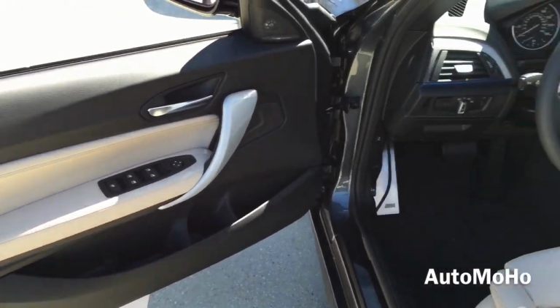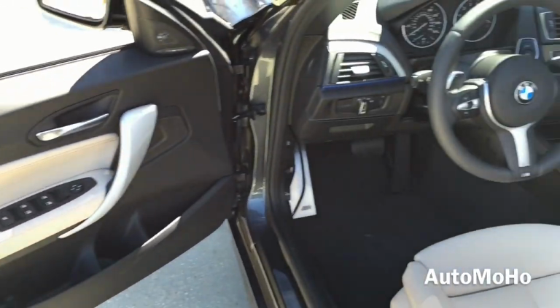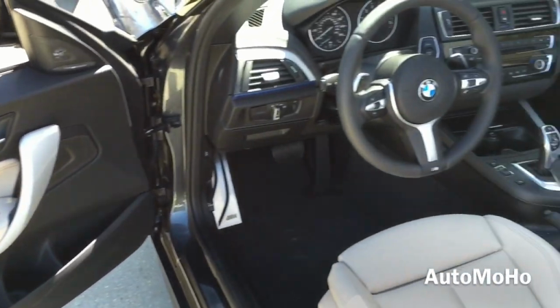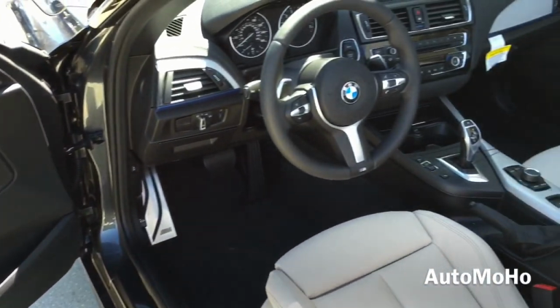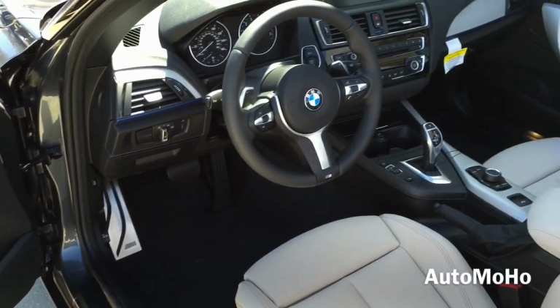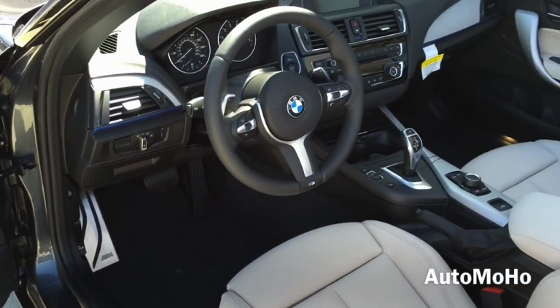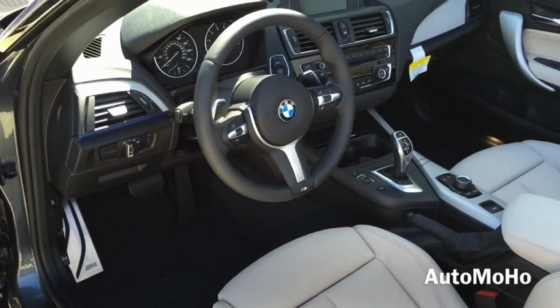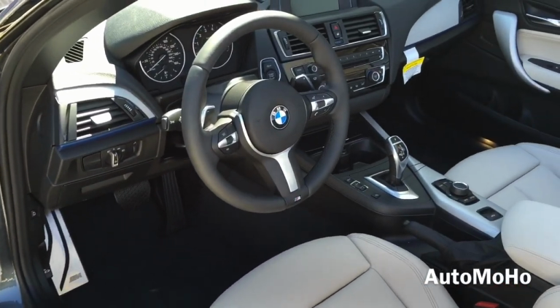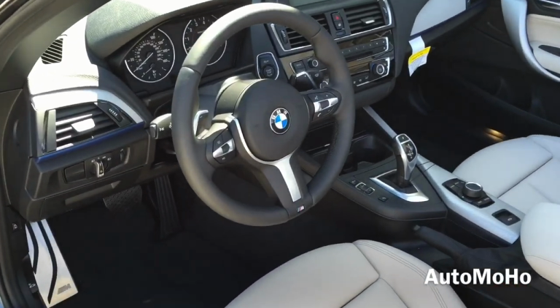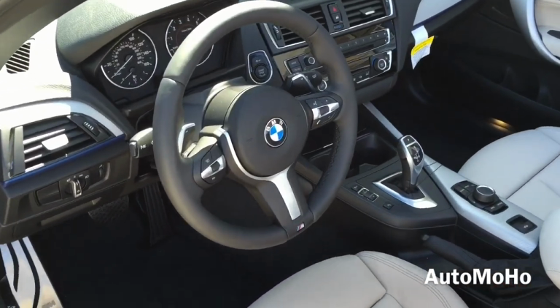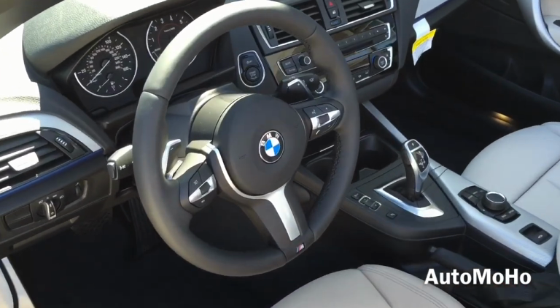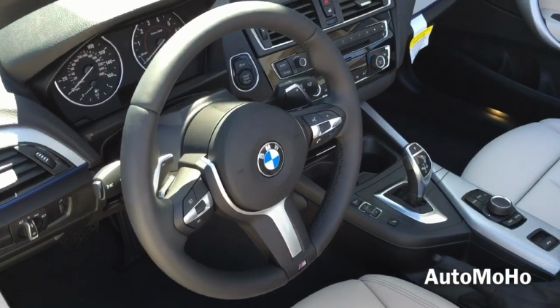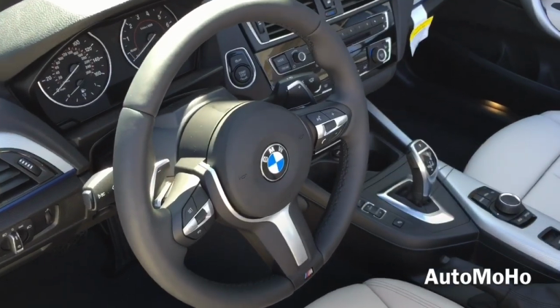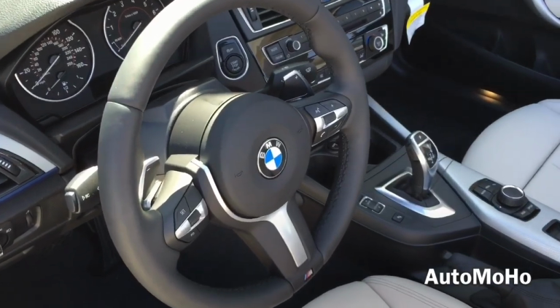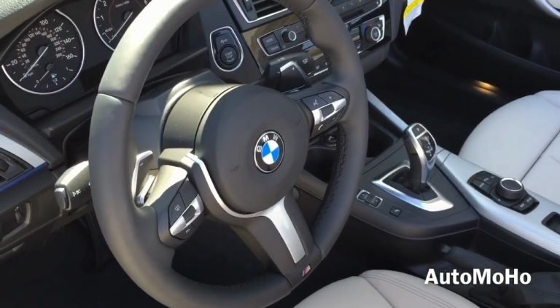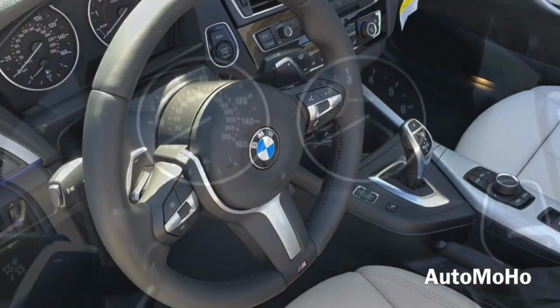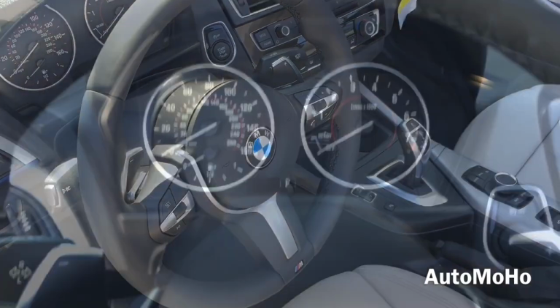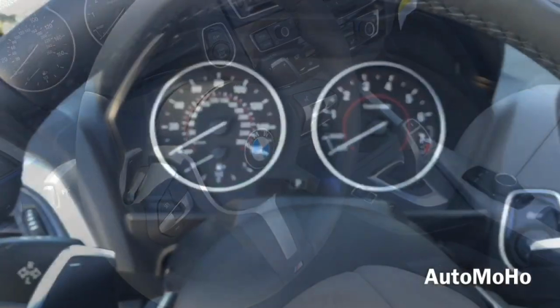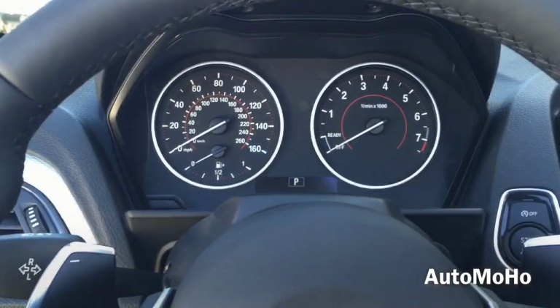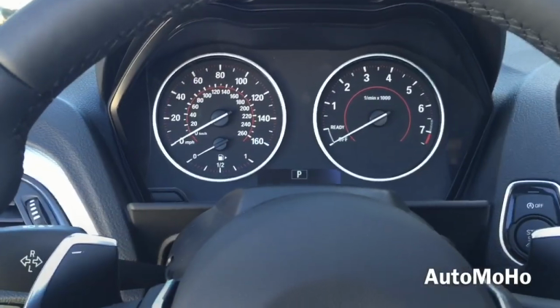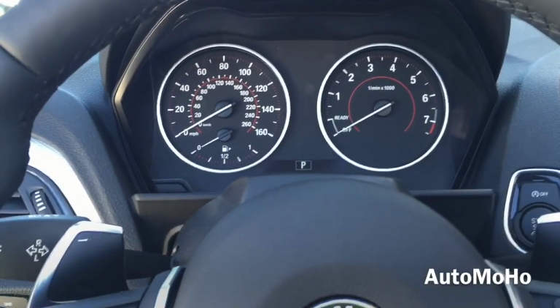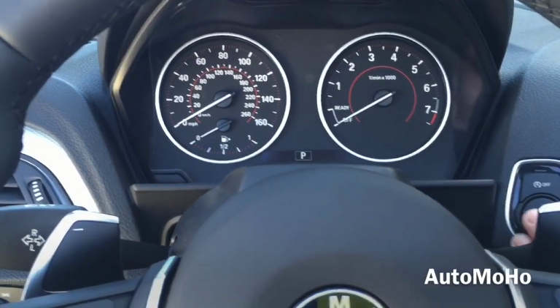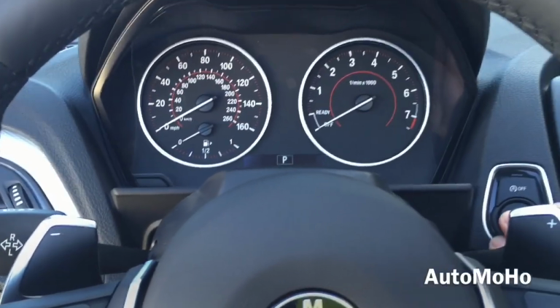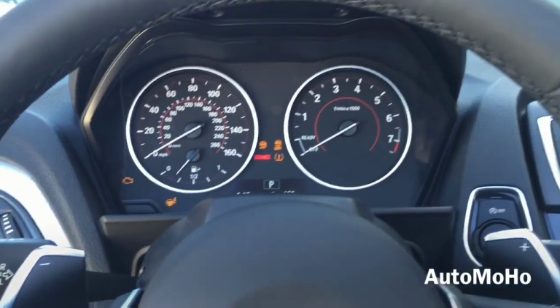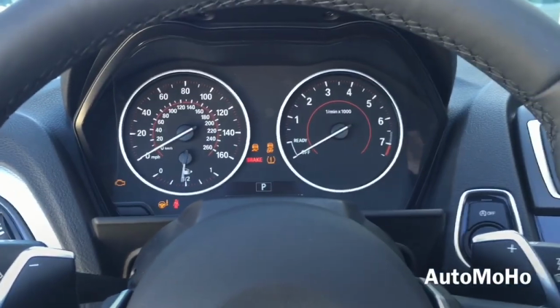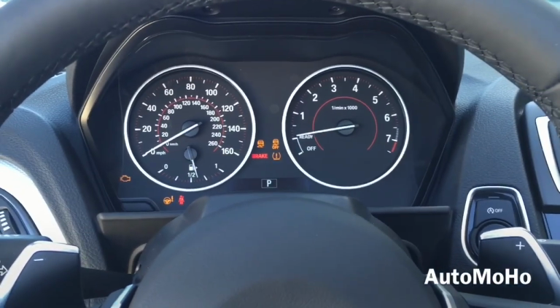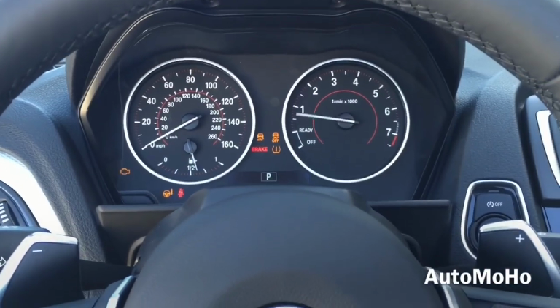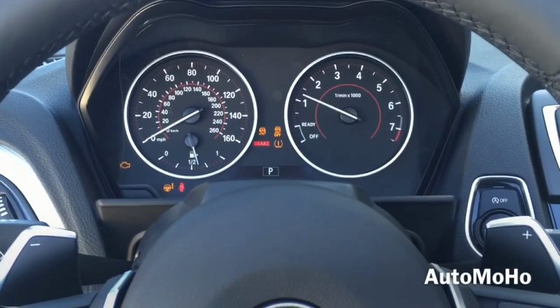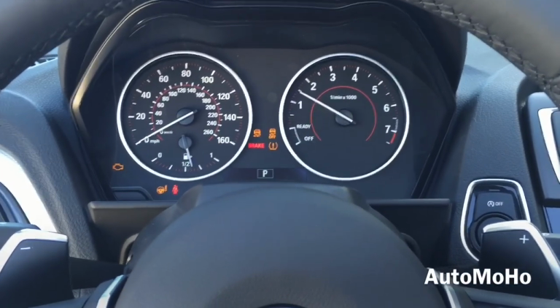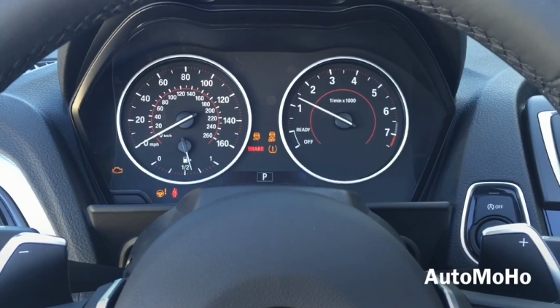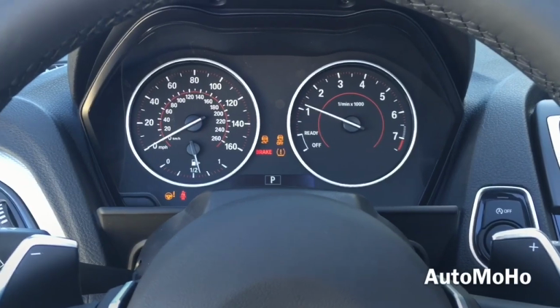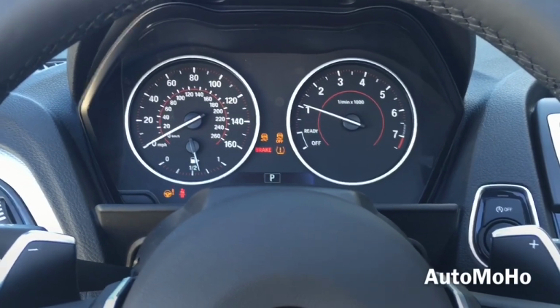Now let's jump into the driver seat, start it up and see how it sounds. With your foot on the brake, push the start button to start.